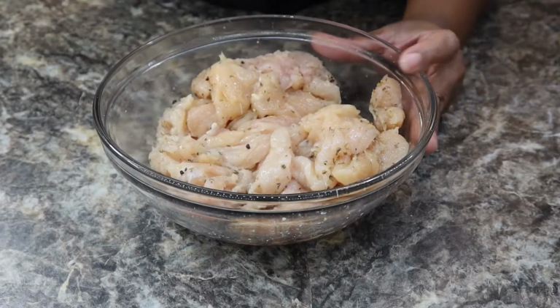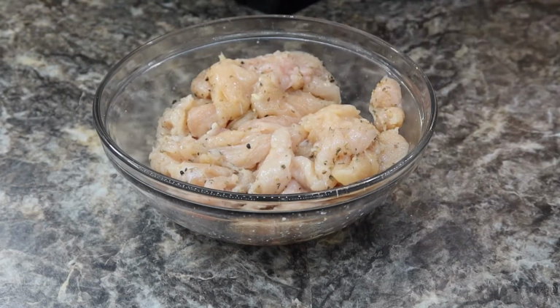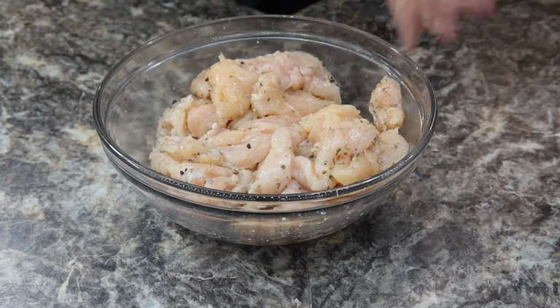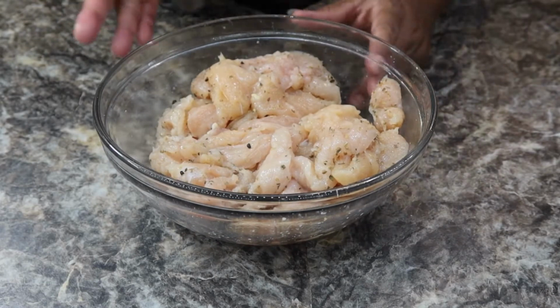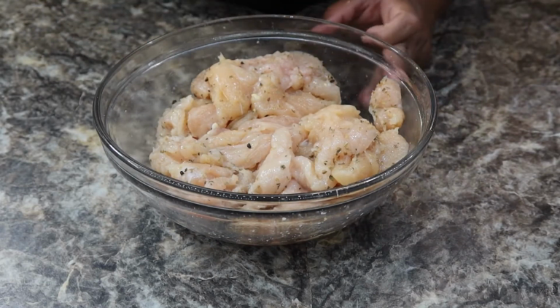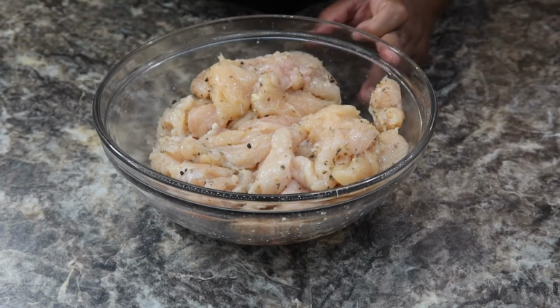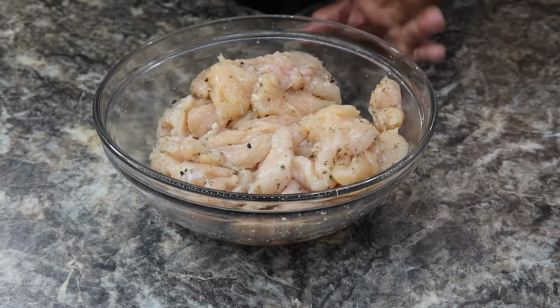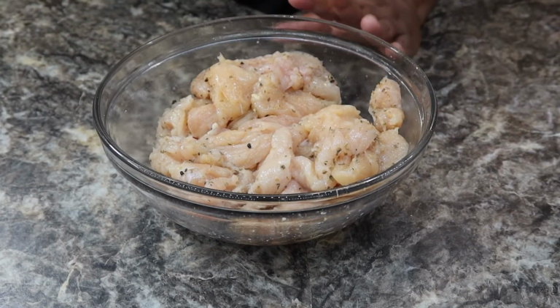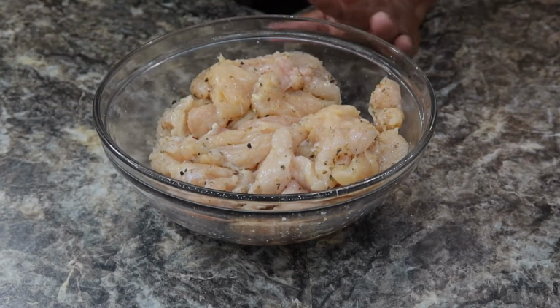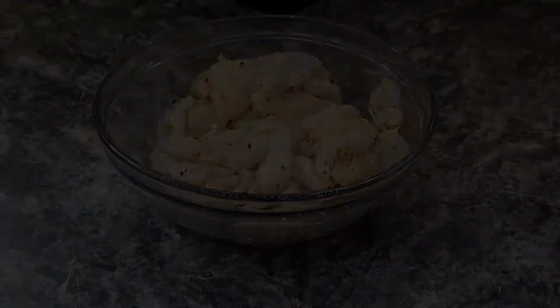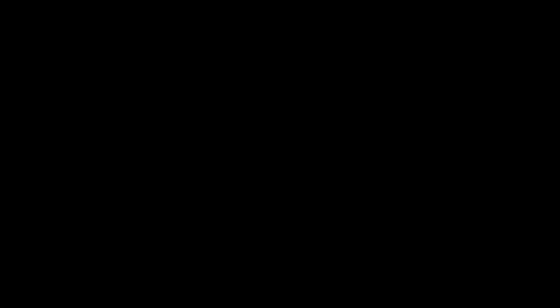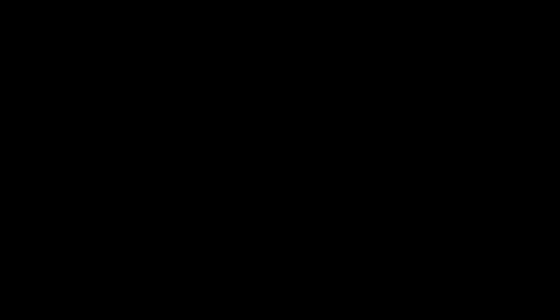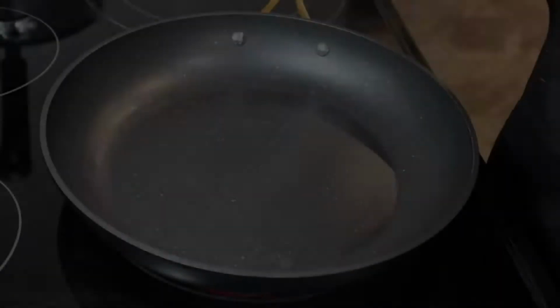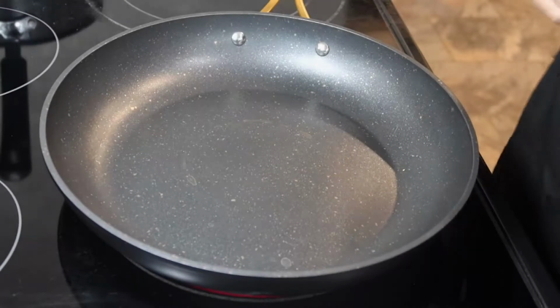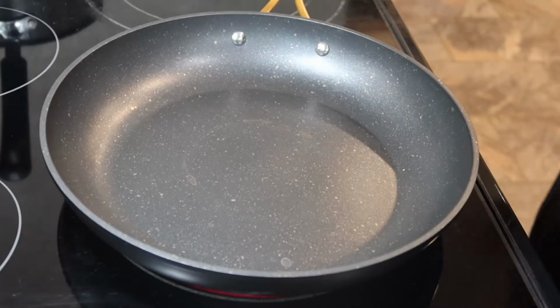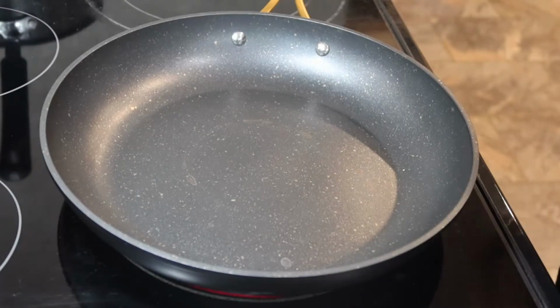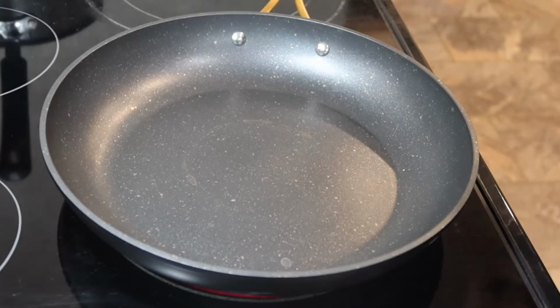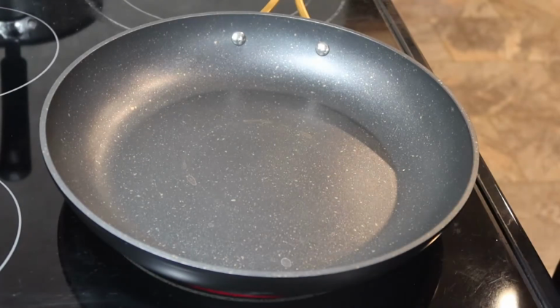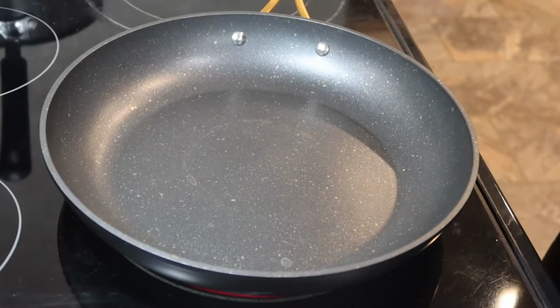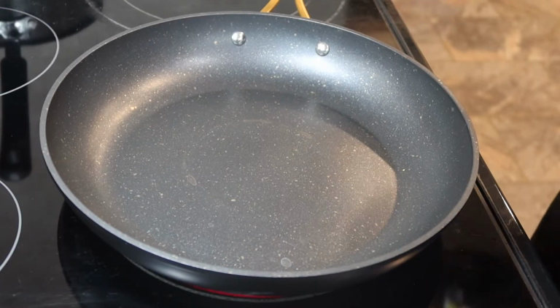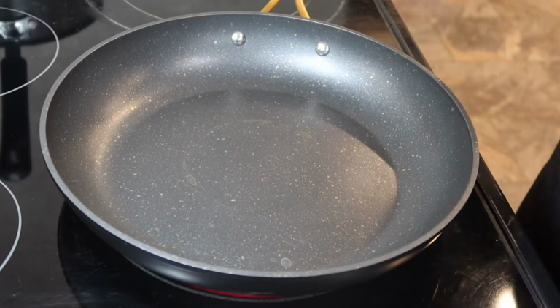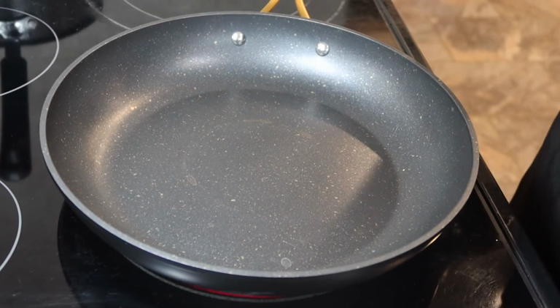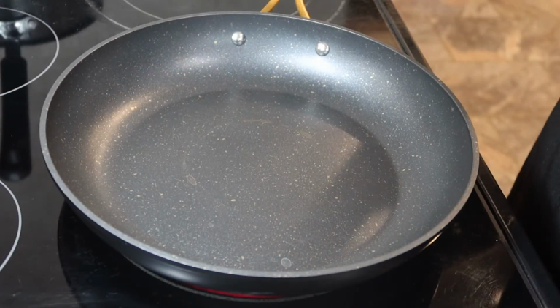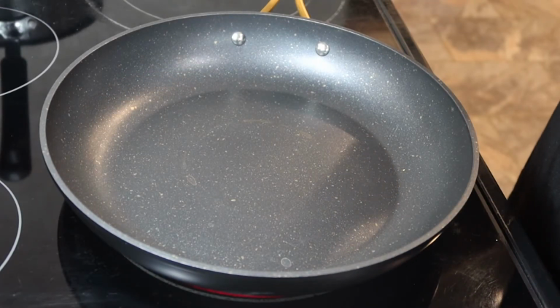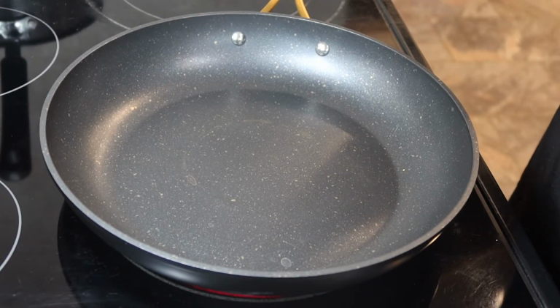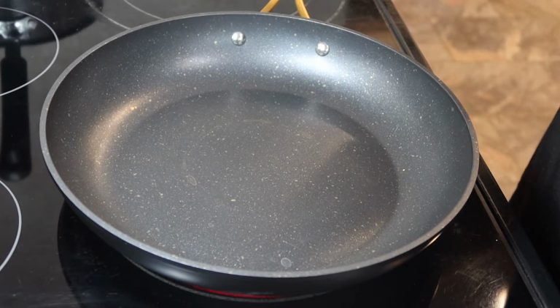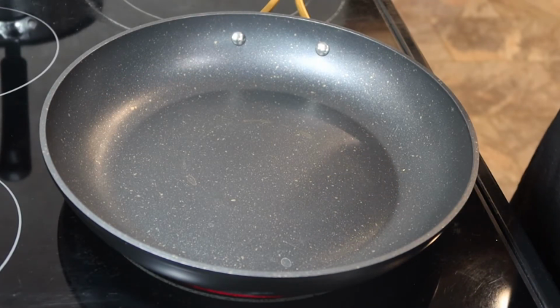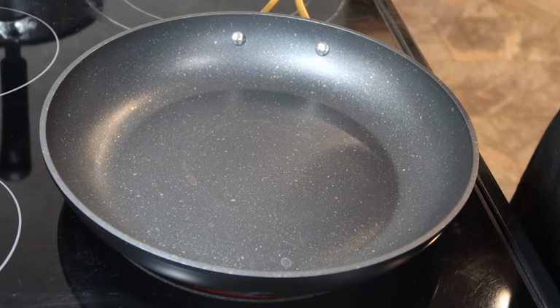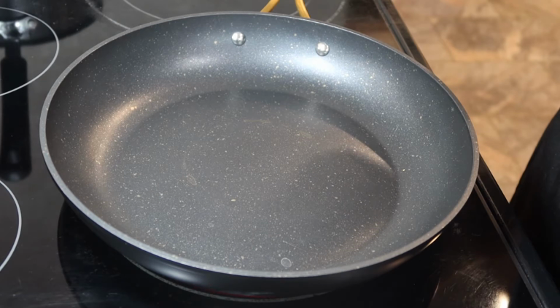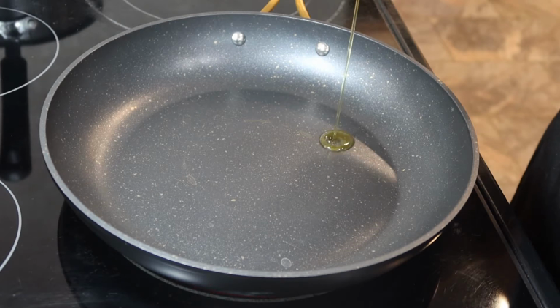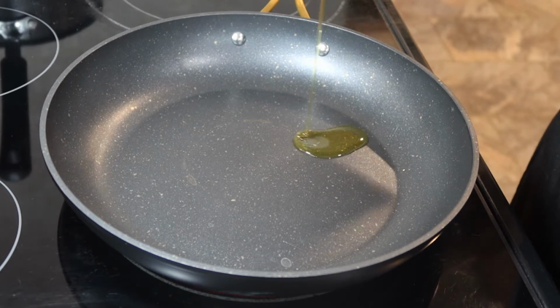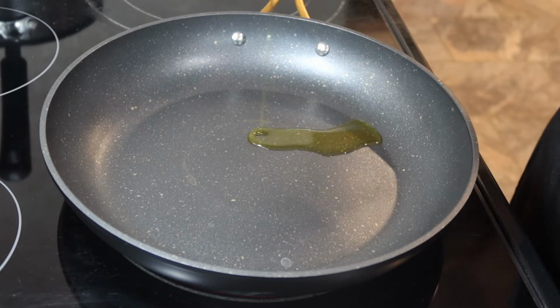Now that this is mixed up, we're going to take this over to the stove to fry them. I have a pan heating up on medium heat, and to this I'm just going to add some olive oil on my pan.